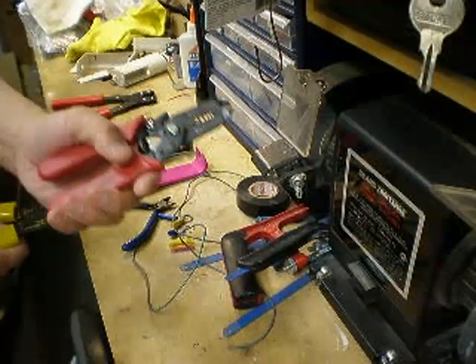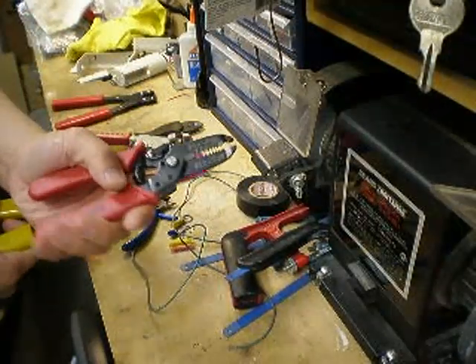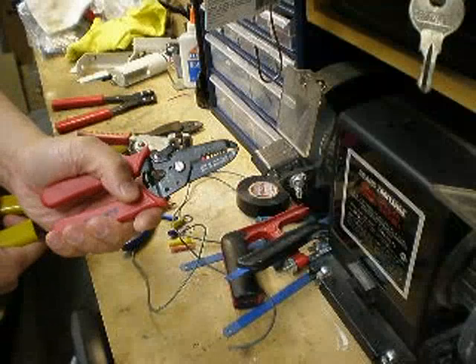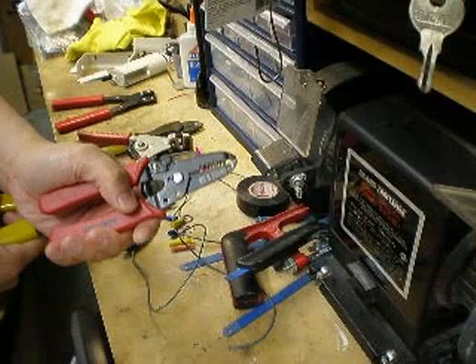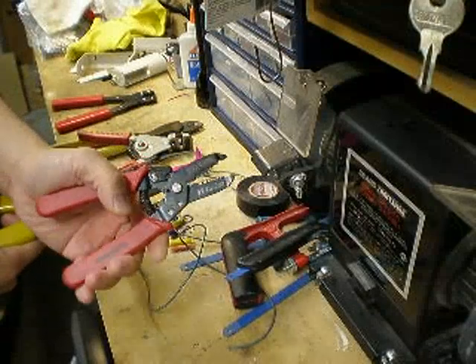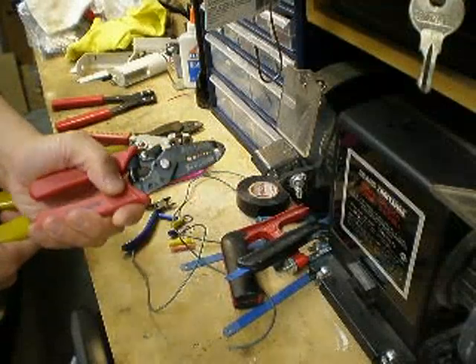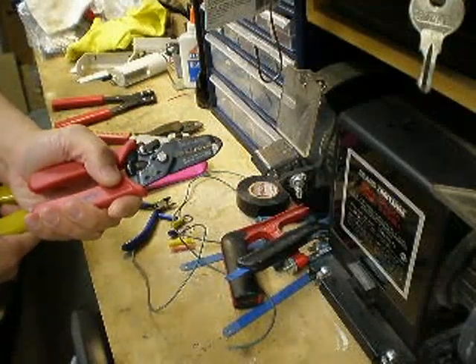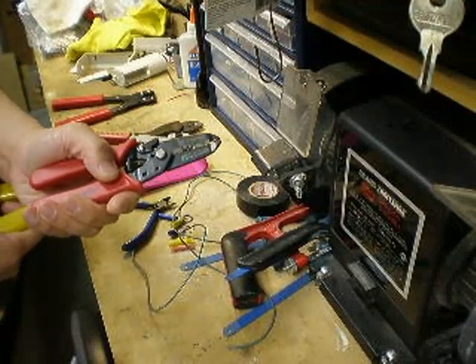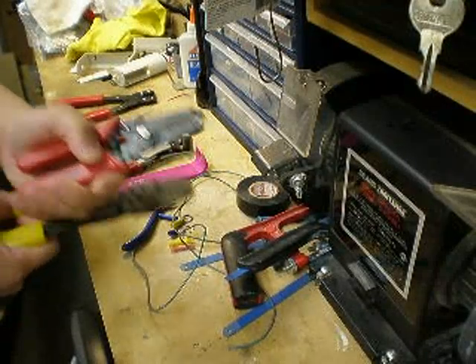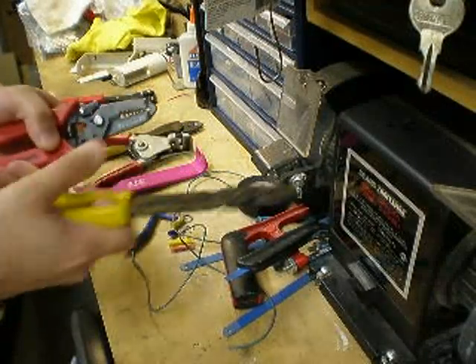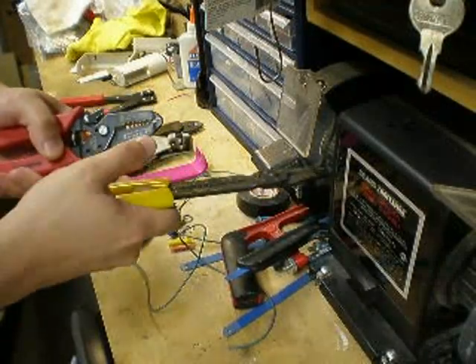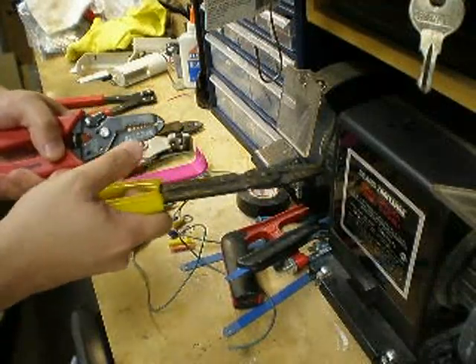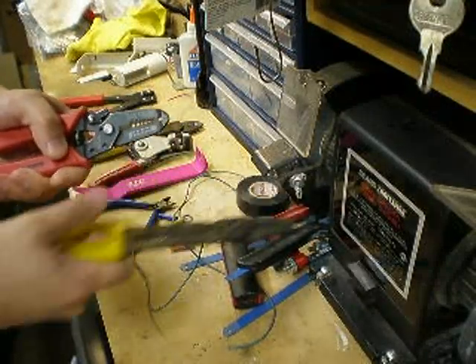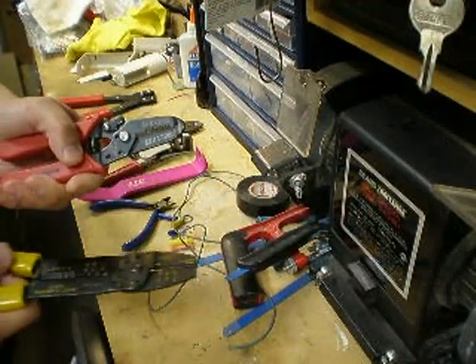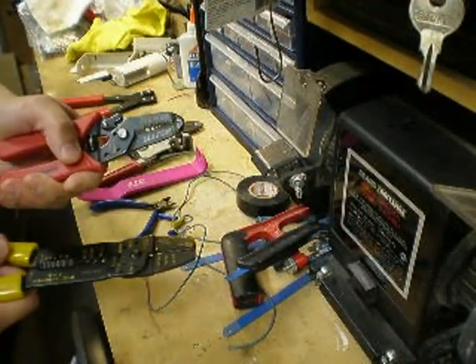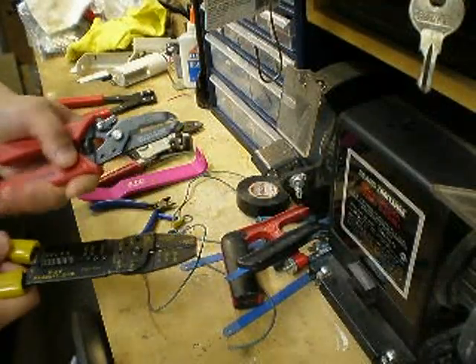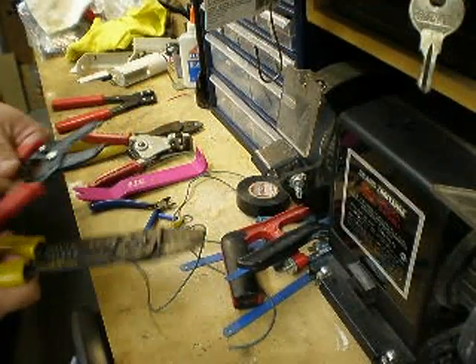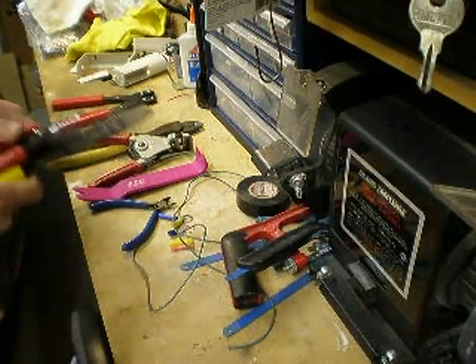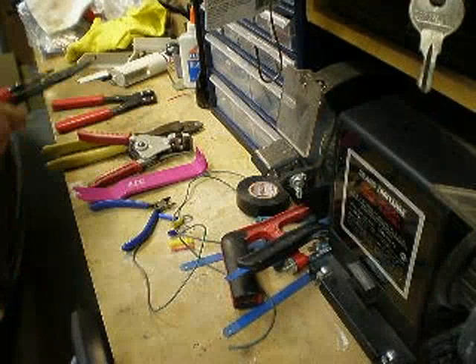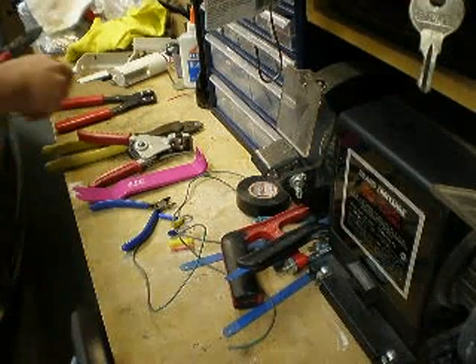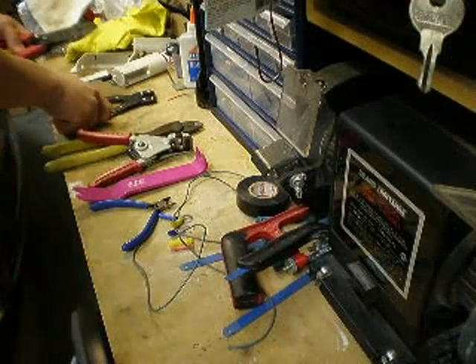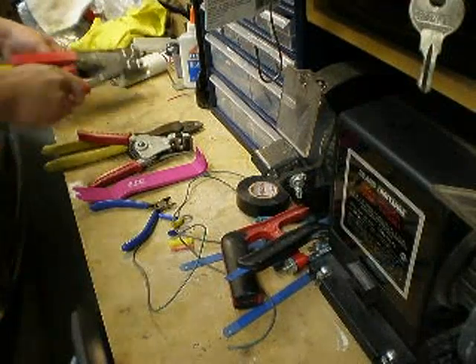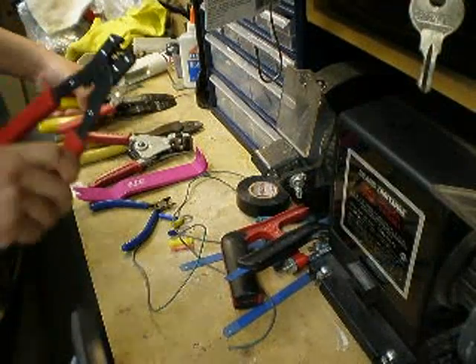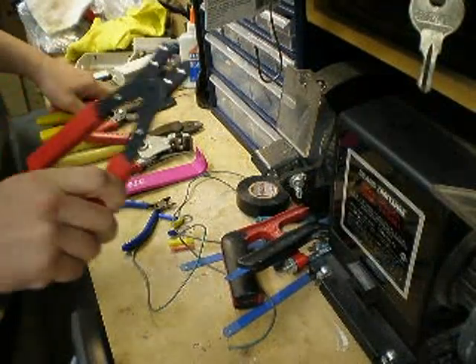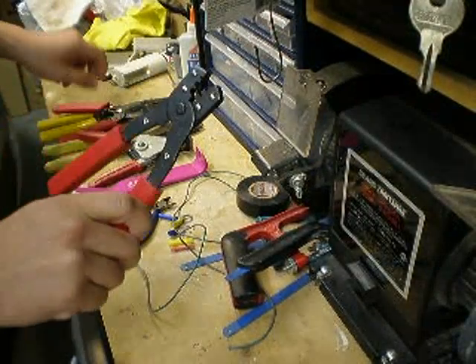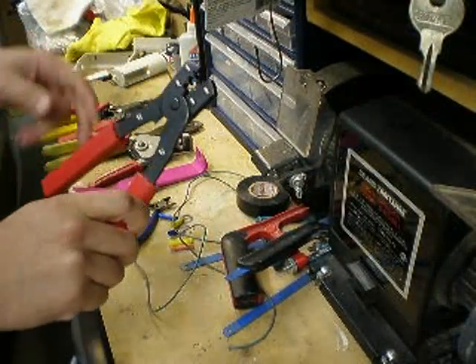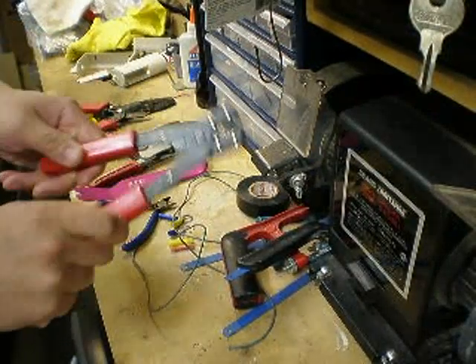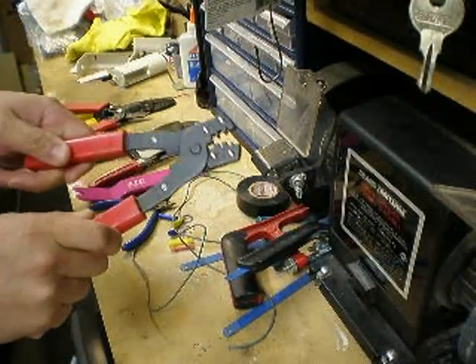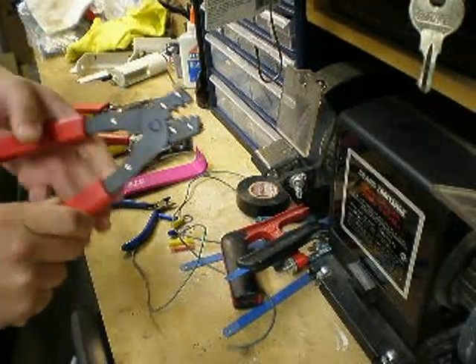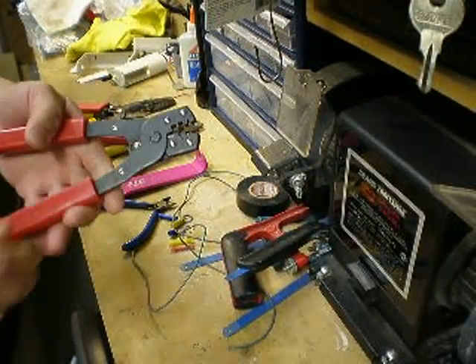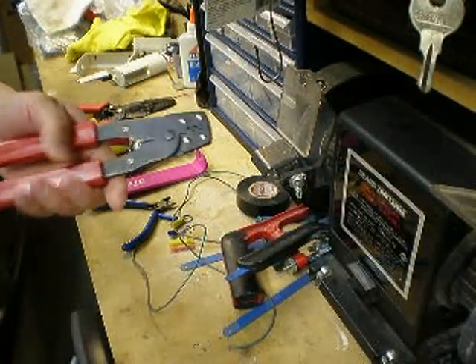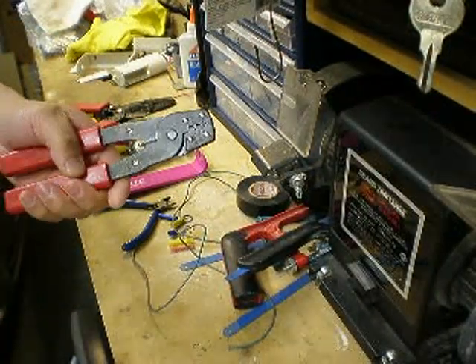Here's another type of wire stripper. It's labeled with the gauges. Here's one more type for crimping, for different types of connectors.